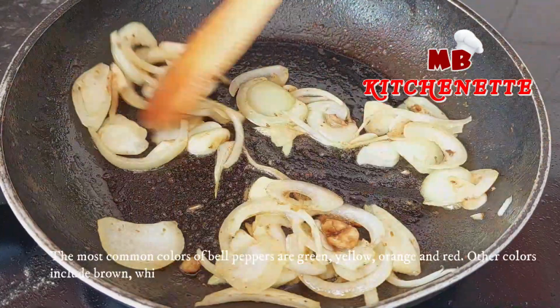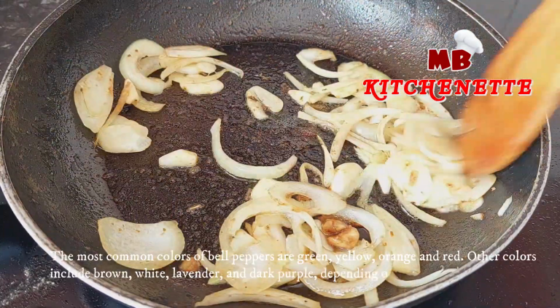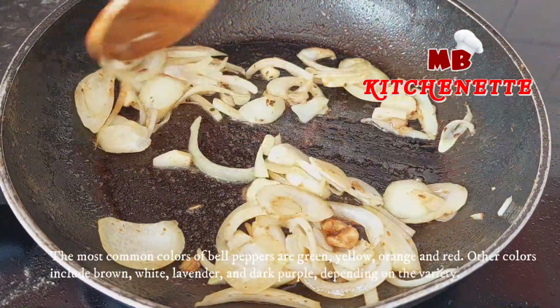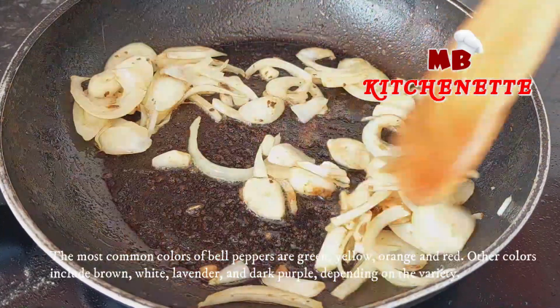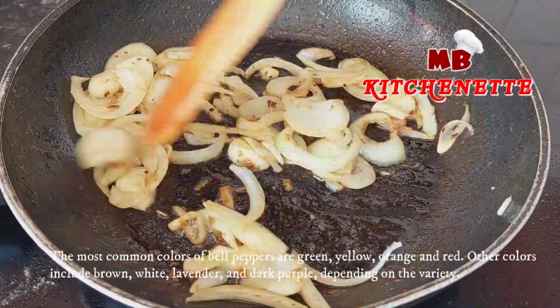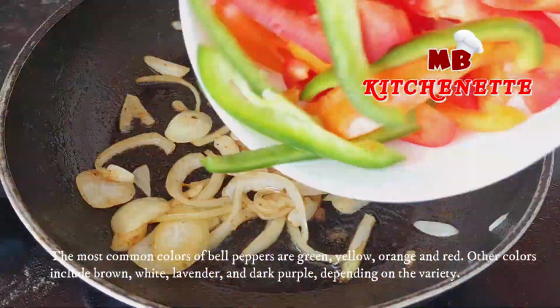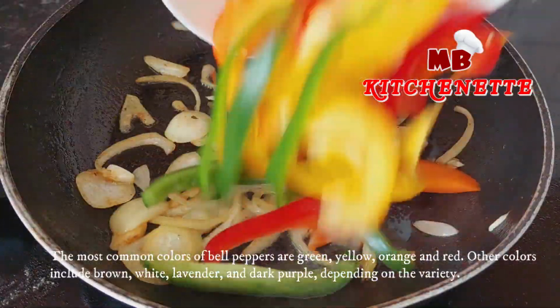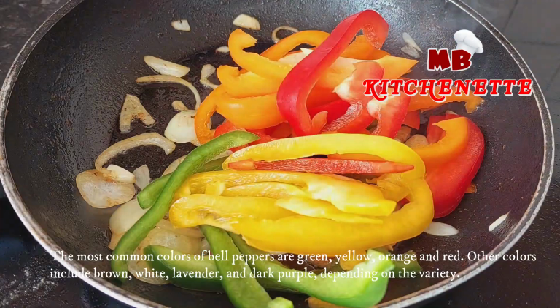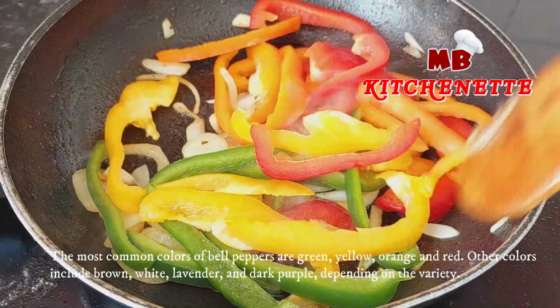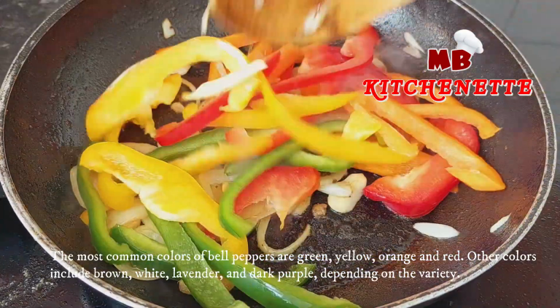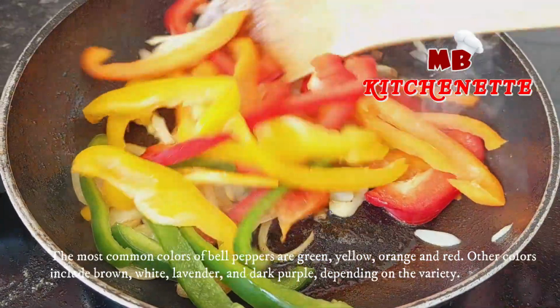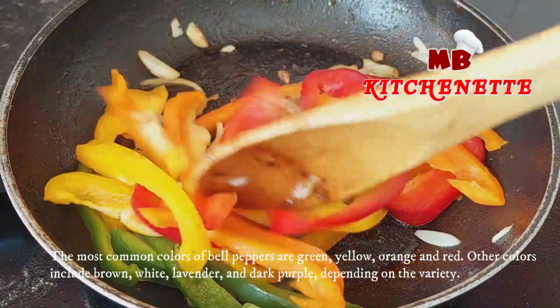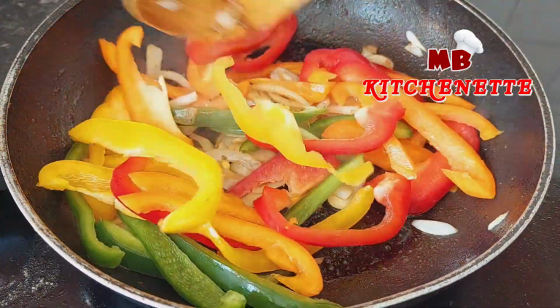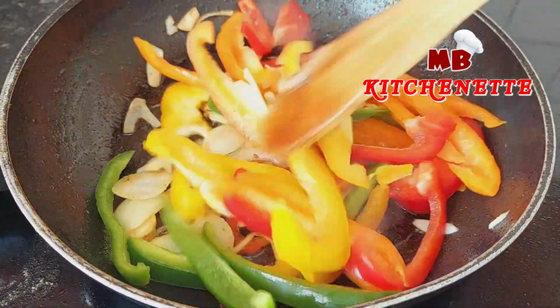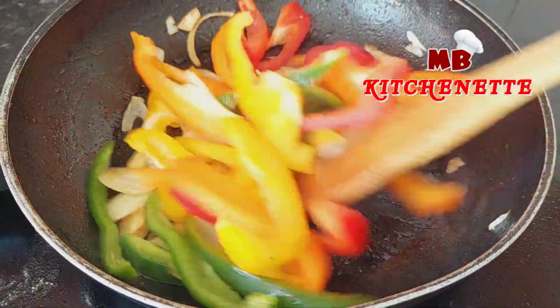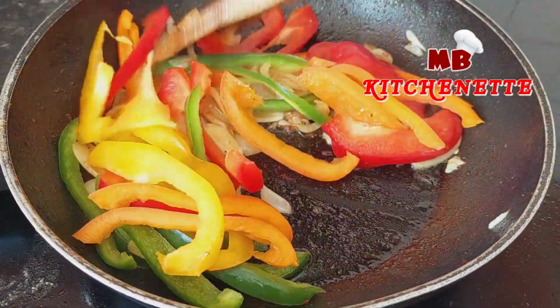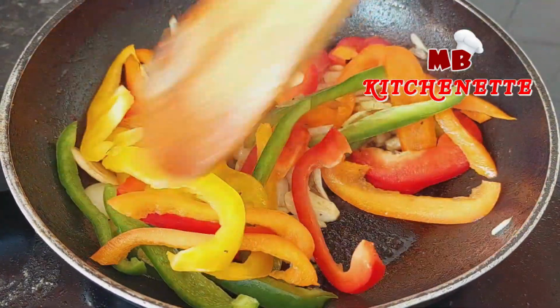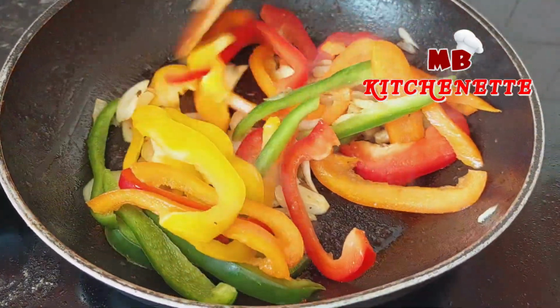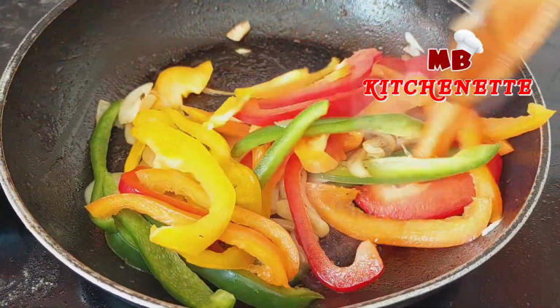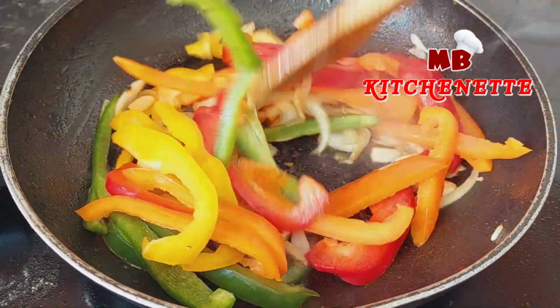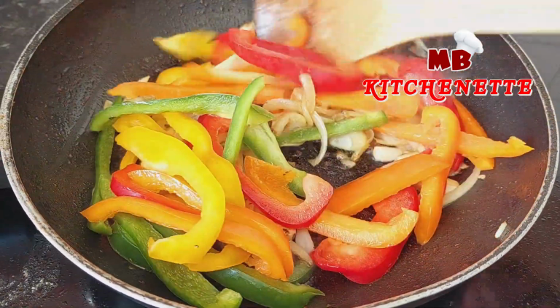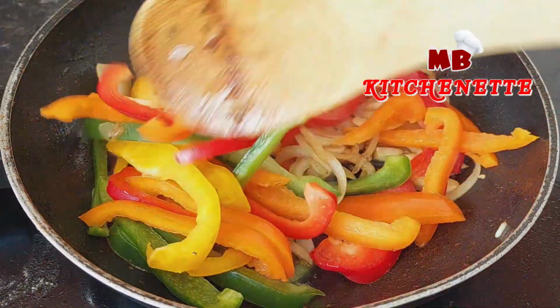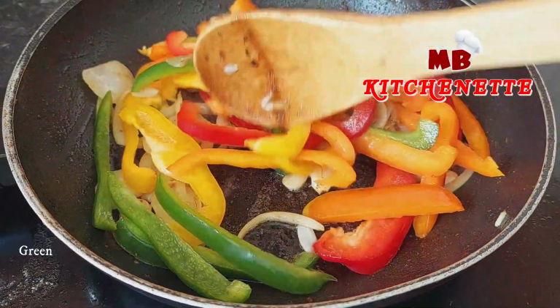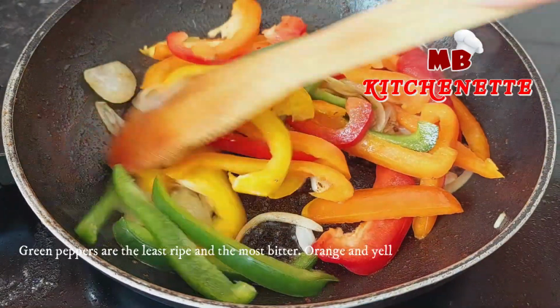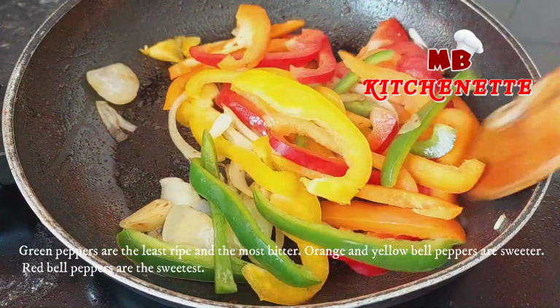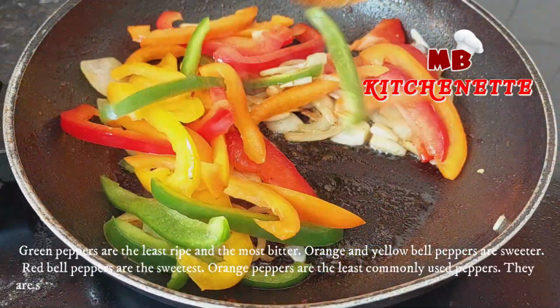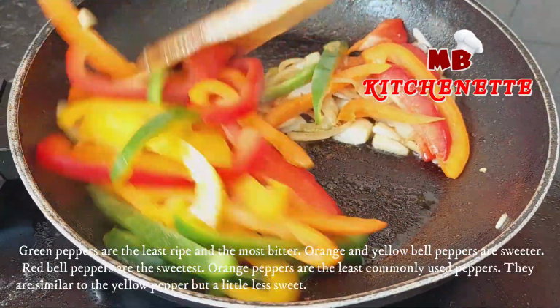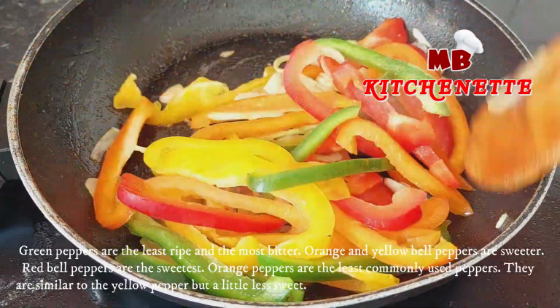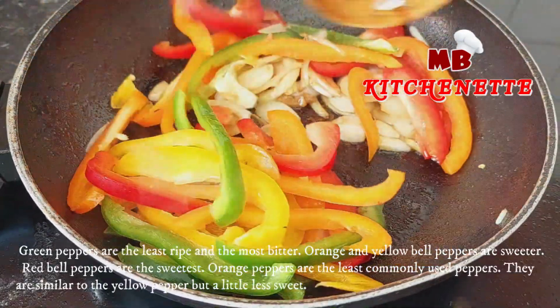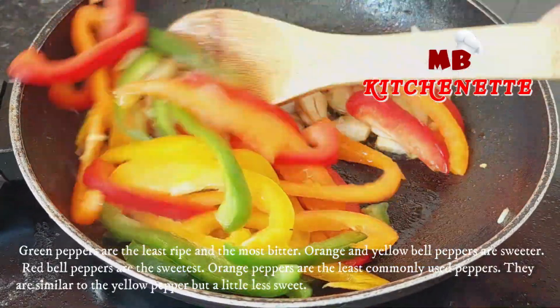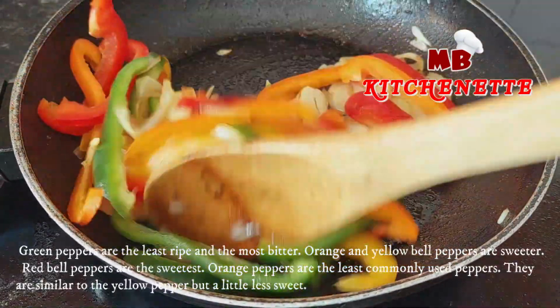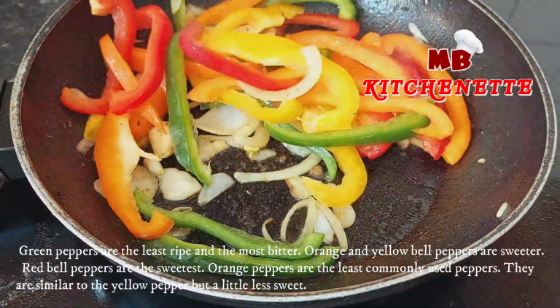Now add the bell peppers and continue cooking for a minute. The most common colors of bell peppers are green, yellow, orange, and red. Other colors include brown, white, lavender, and dark purple, depending on the variety.